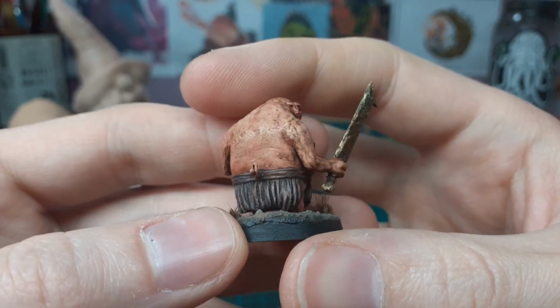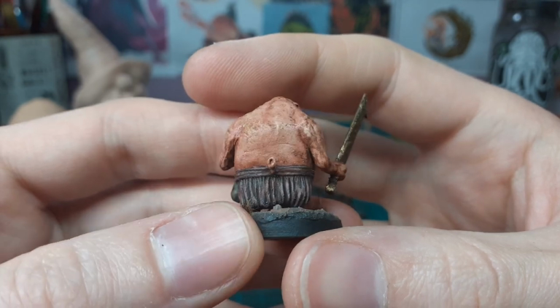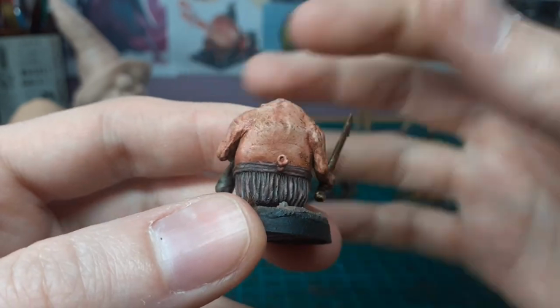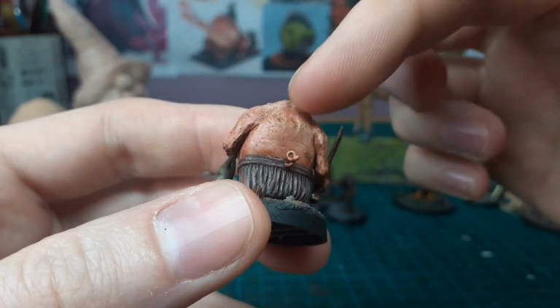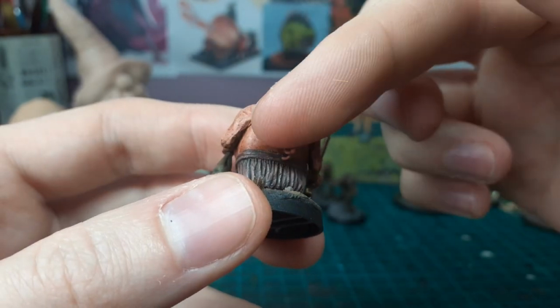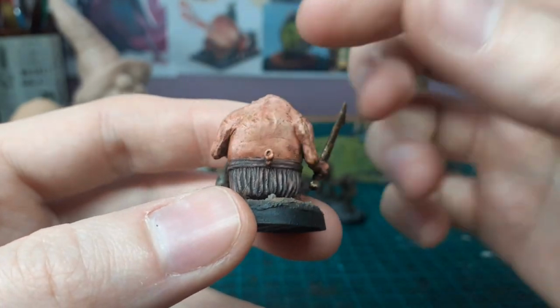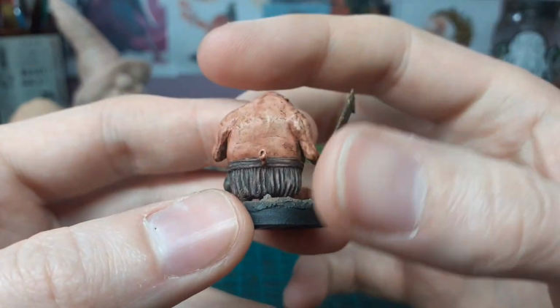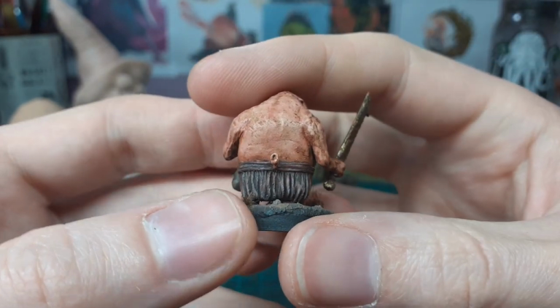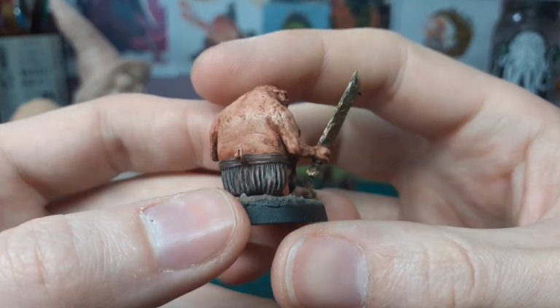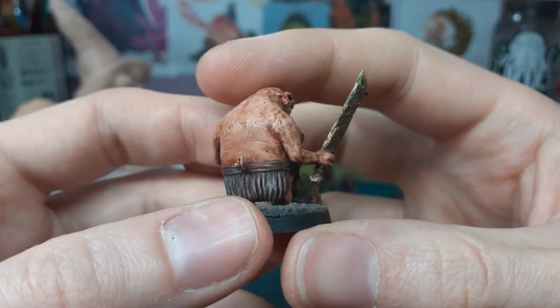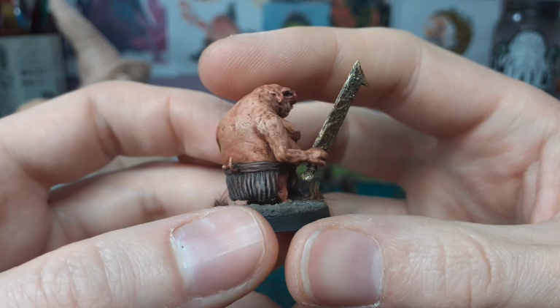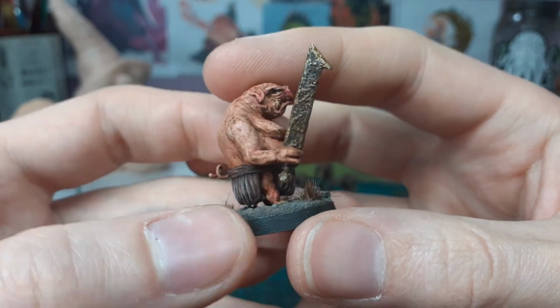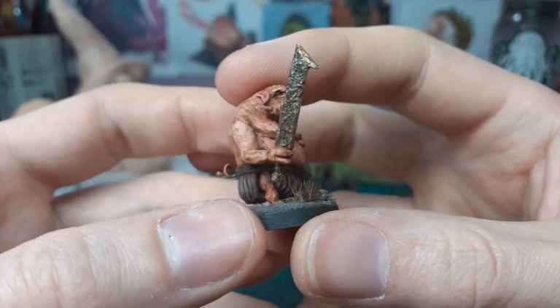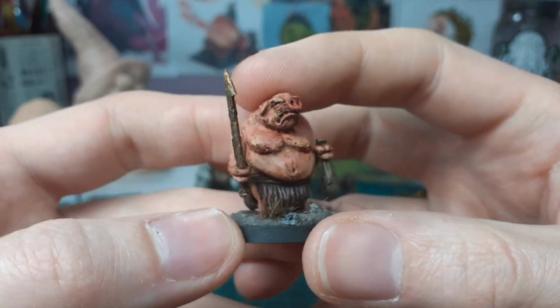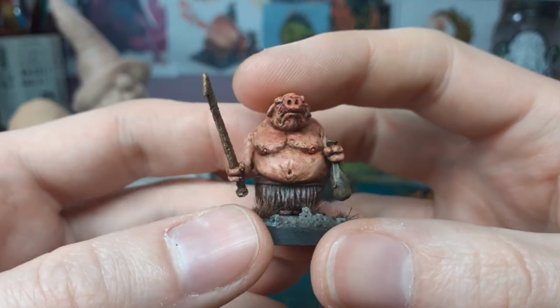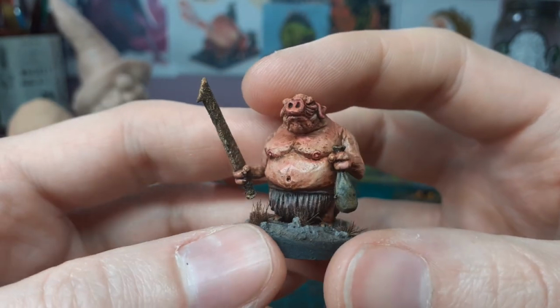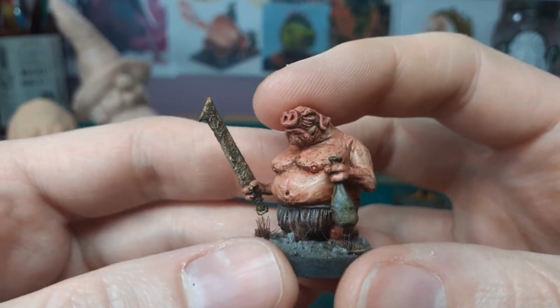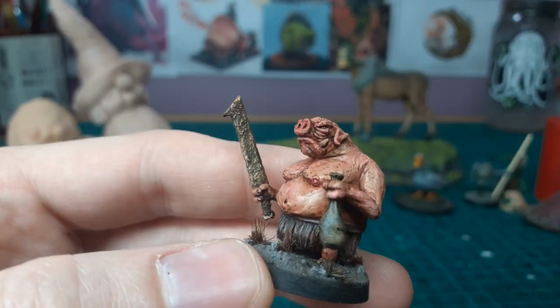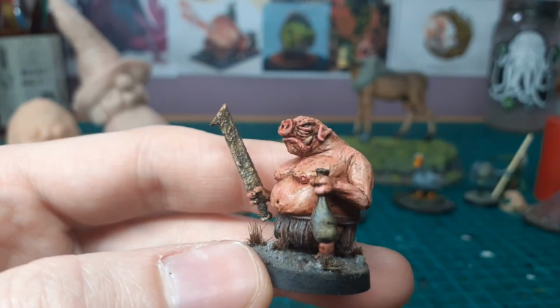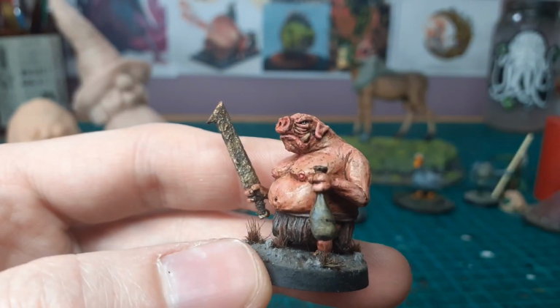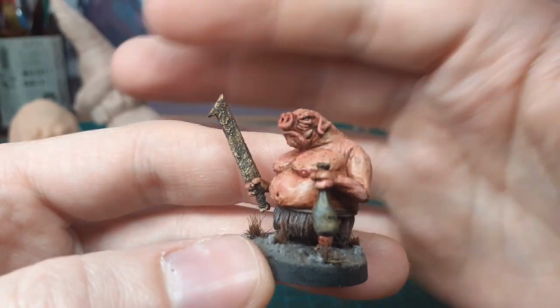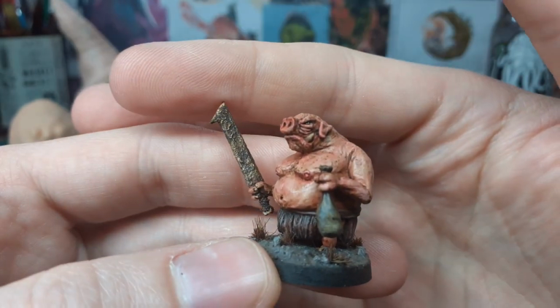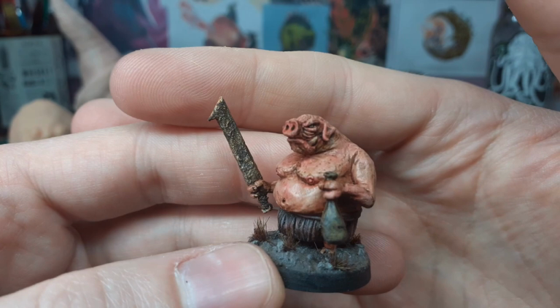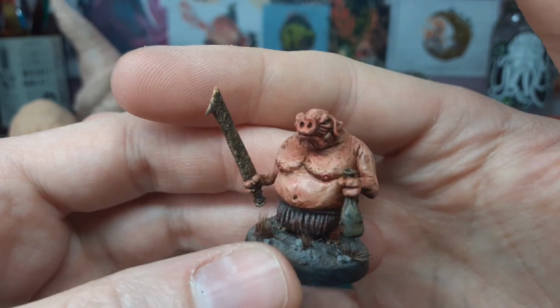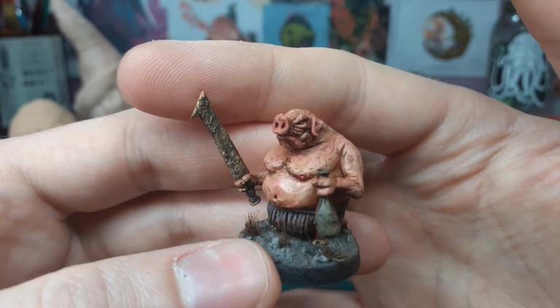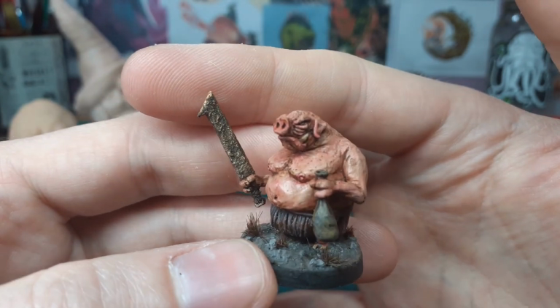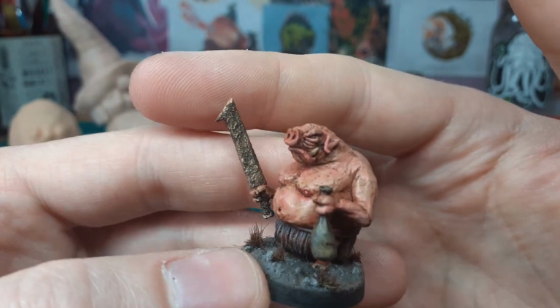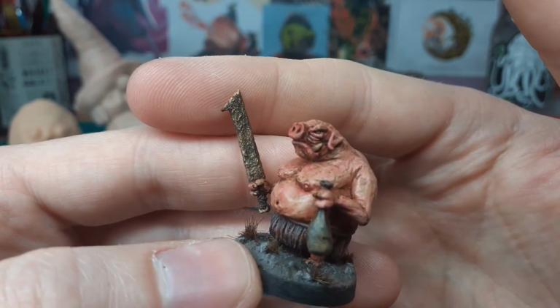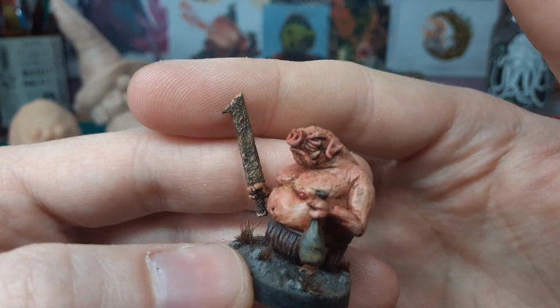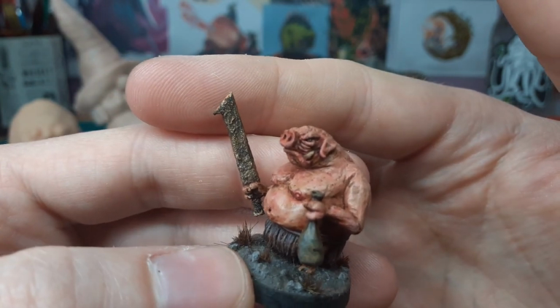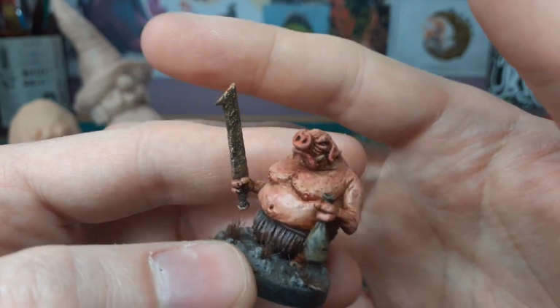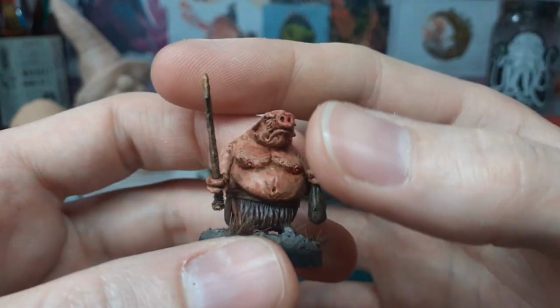You can notice here on the back I was a bit lazy — I didn't put texture here so it doesn't look great, but you live and learn. These are some of the first proper 28mm guys I made from scratch.